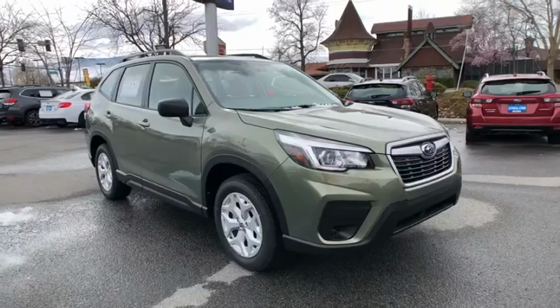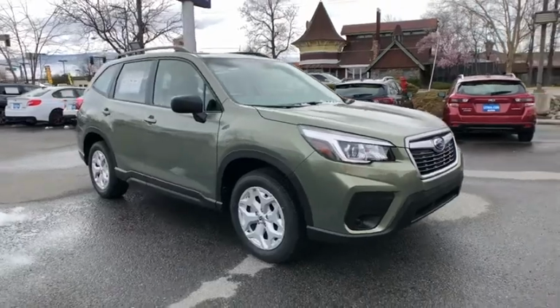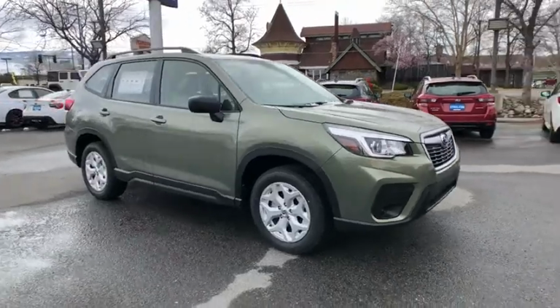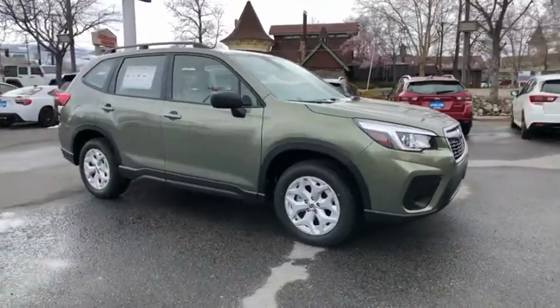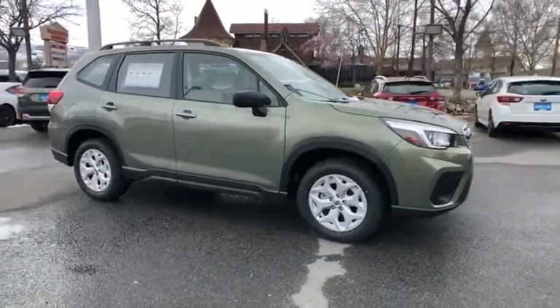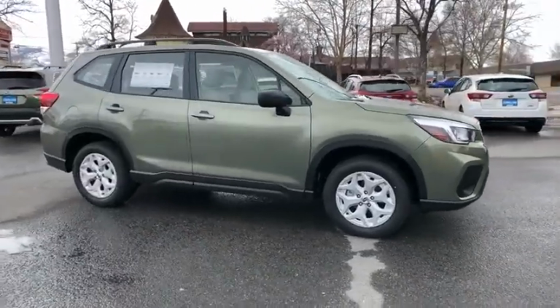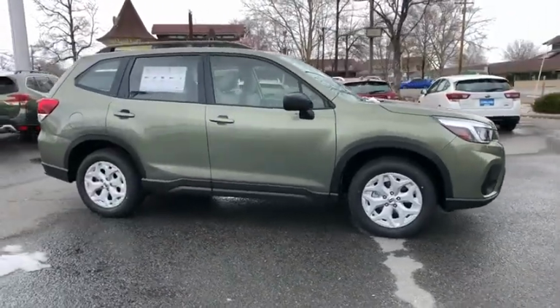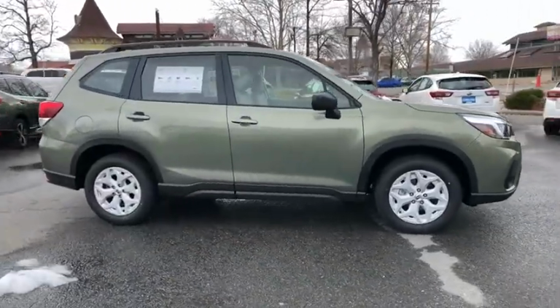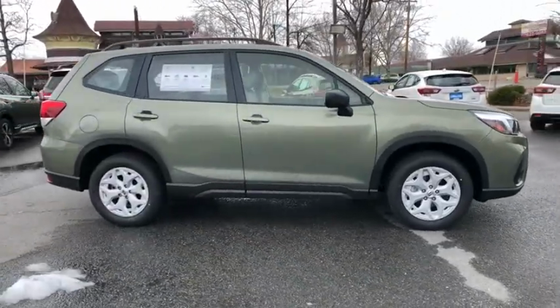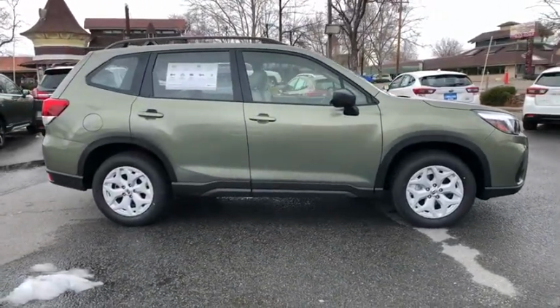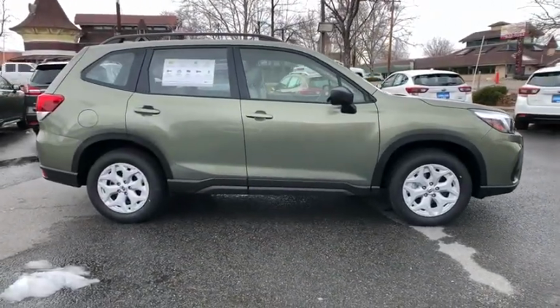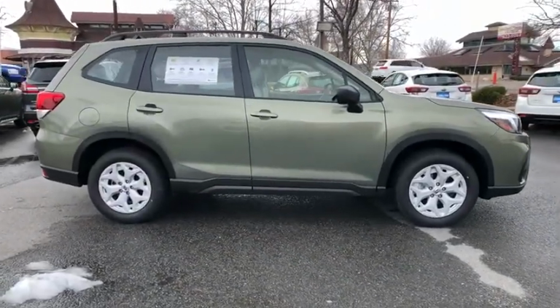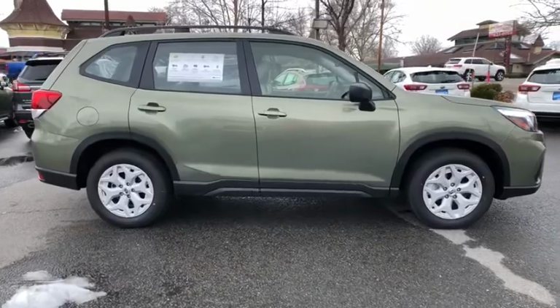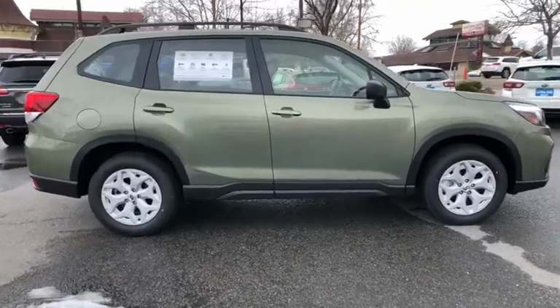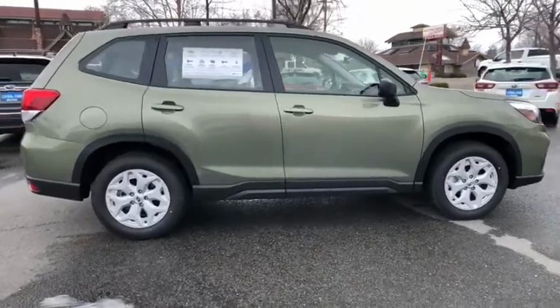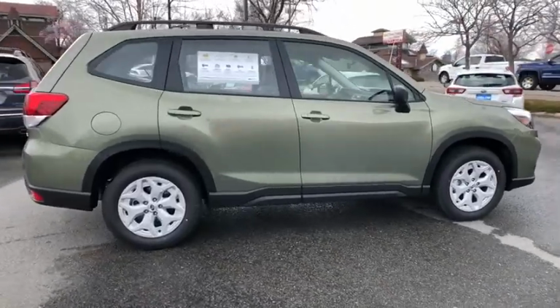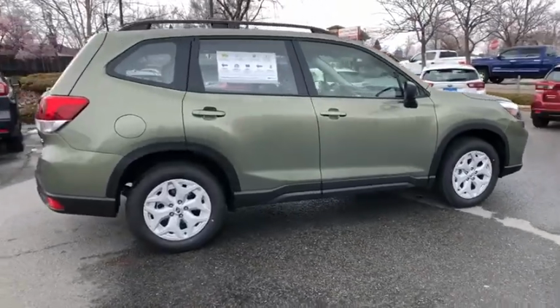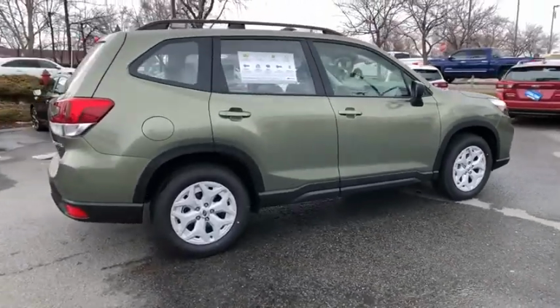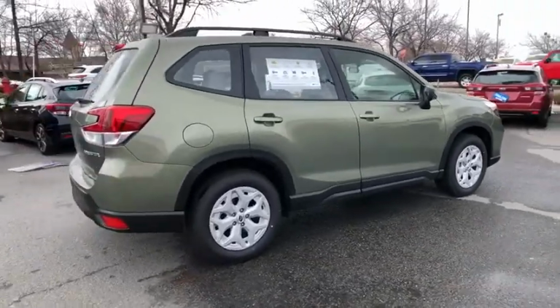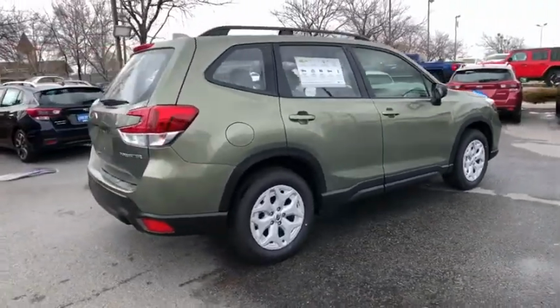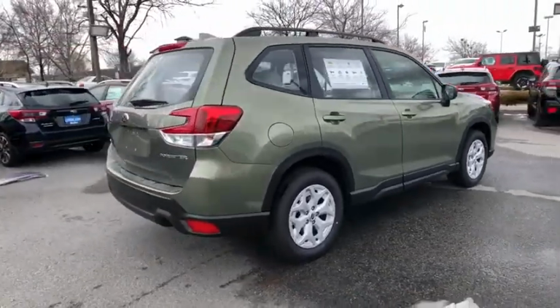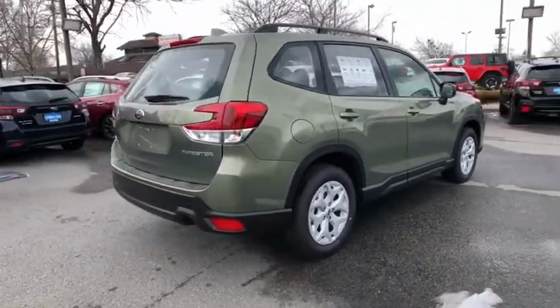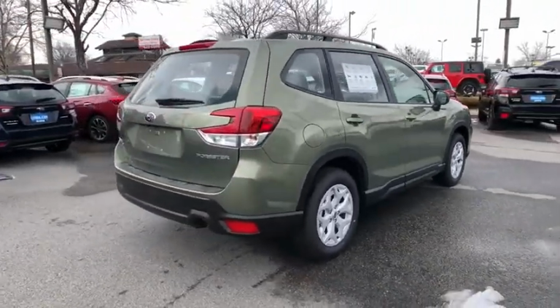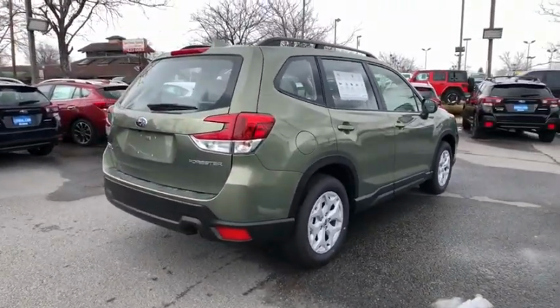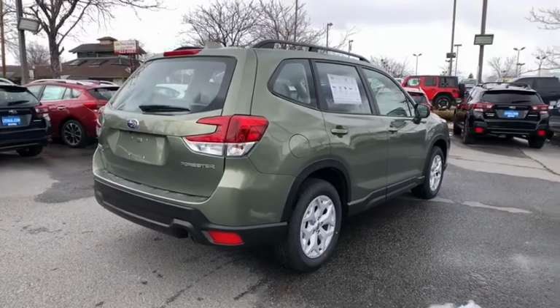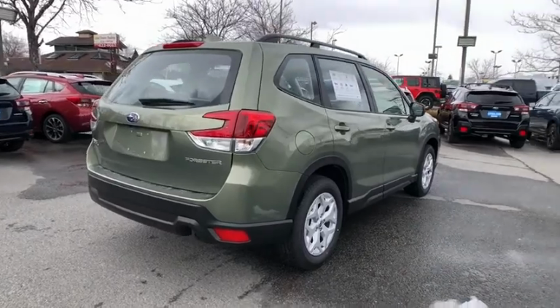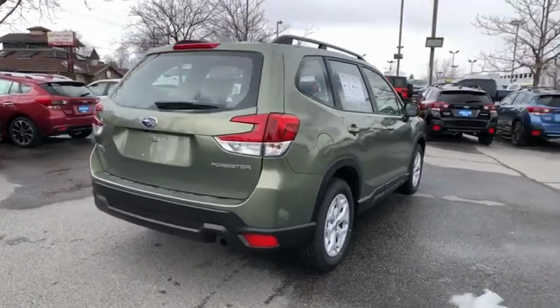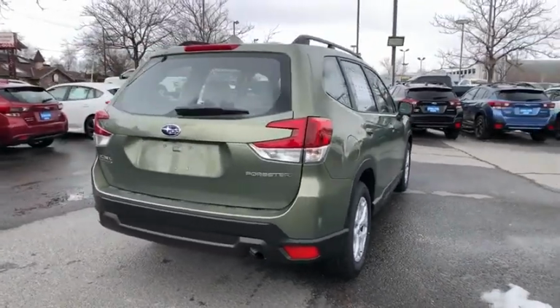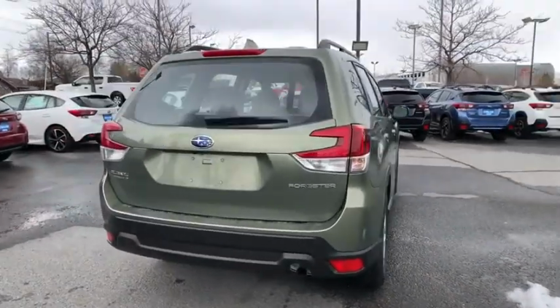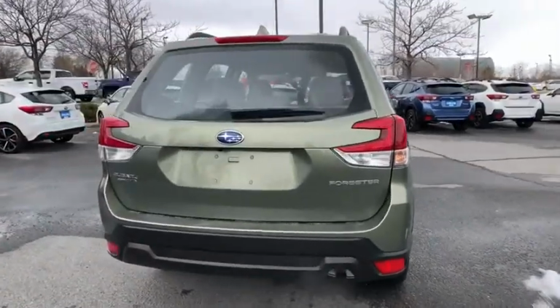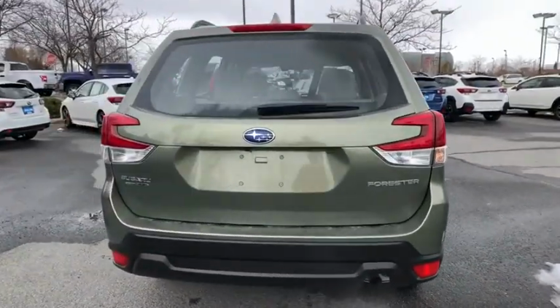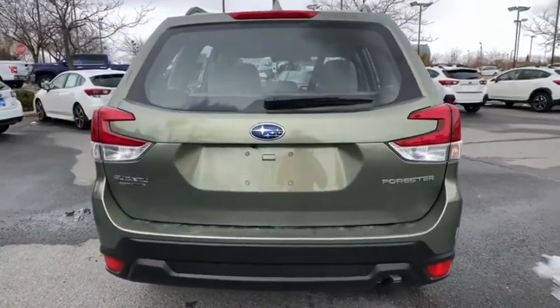Take a ride in the 2020 Subaru Forester. The Subaru Forester is a sensible, practical, and affordable vehicle. It has an impressive, comfortable ride and handles well. Here are some of this vehicle's great options.